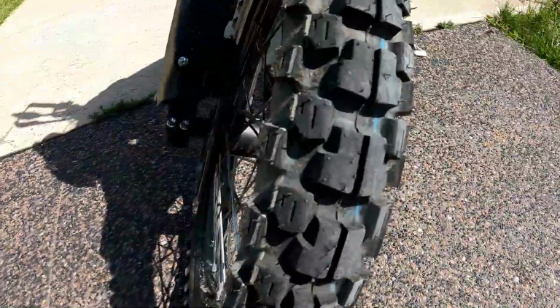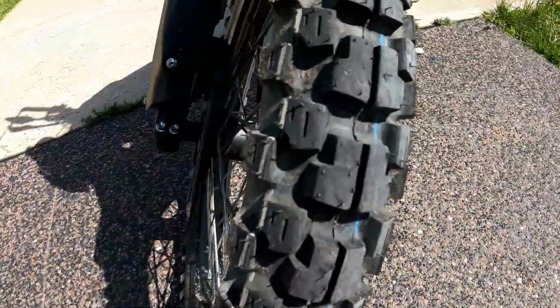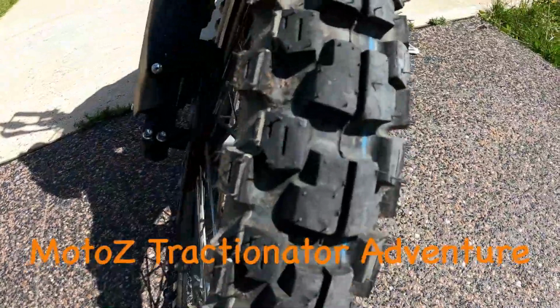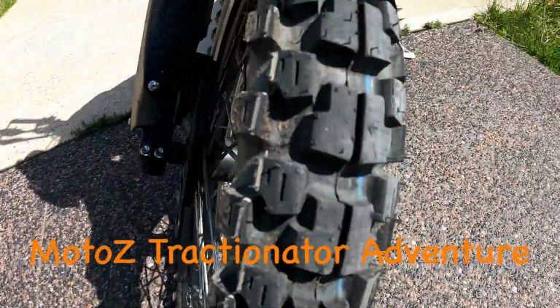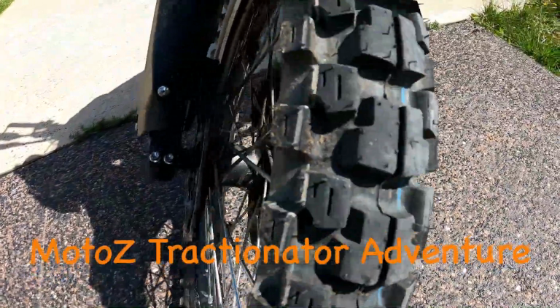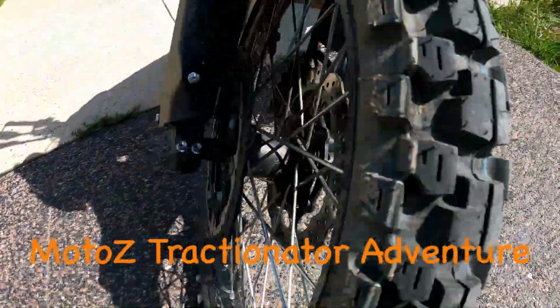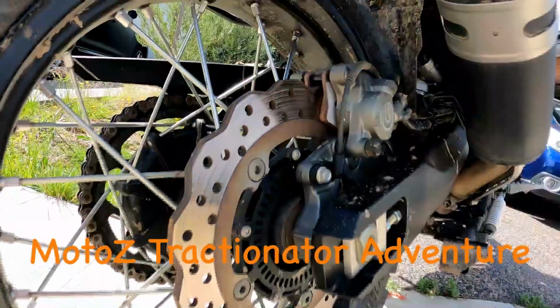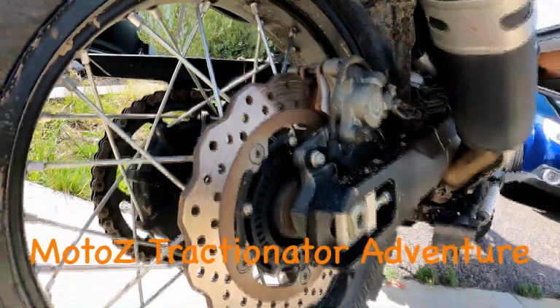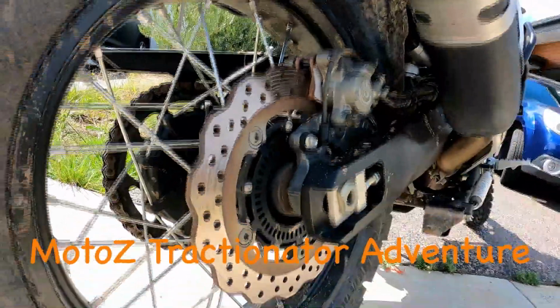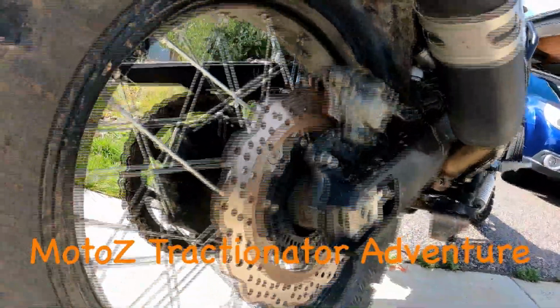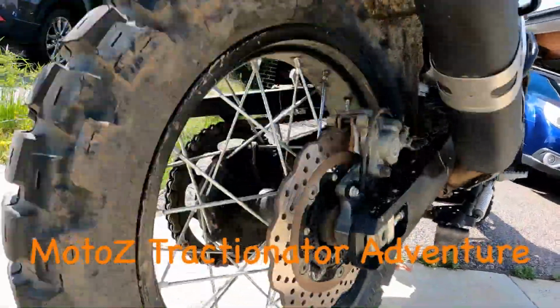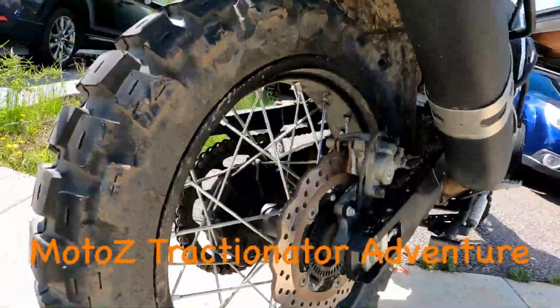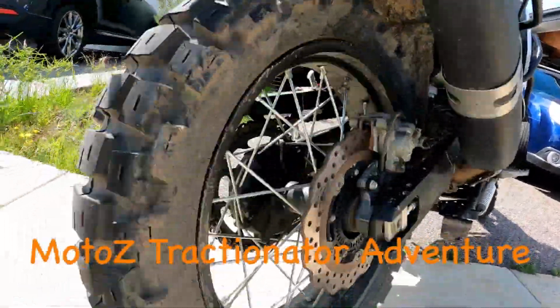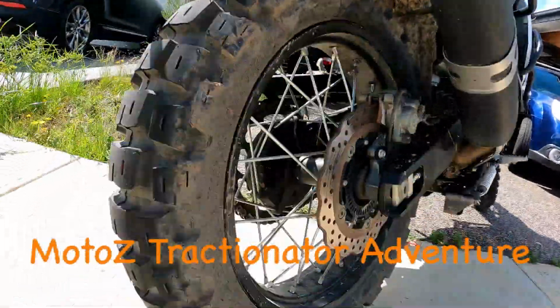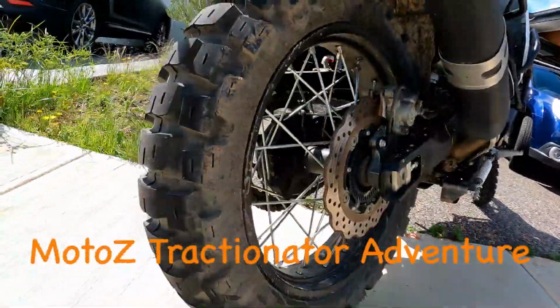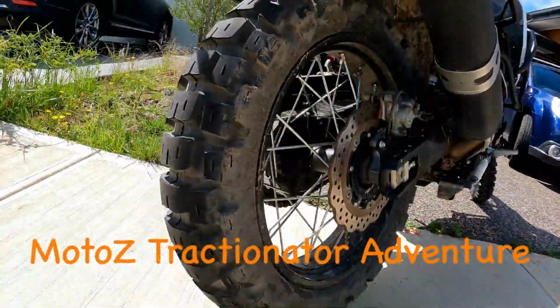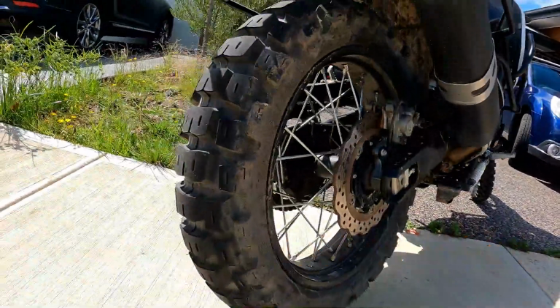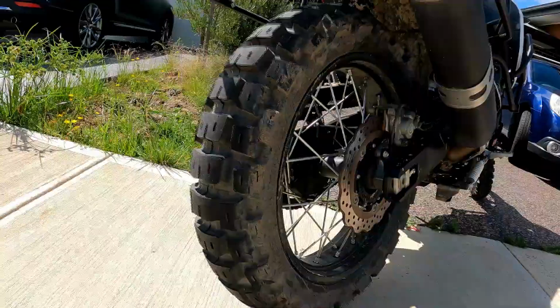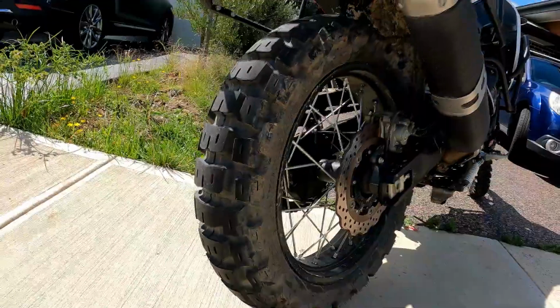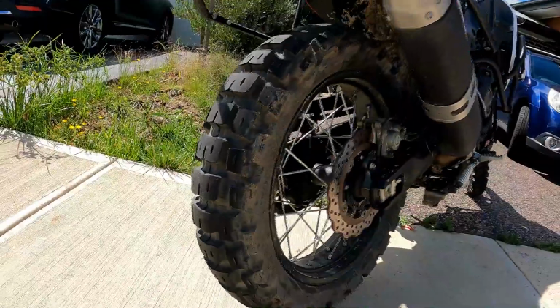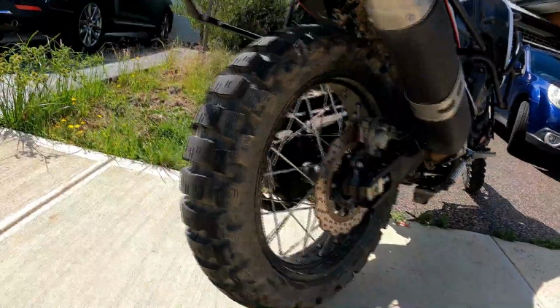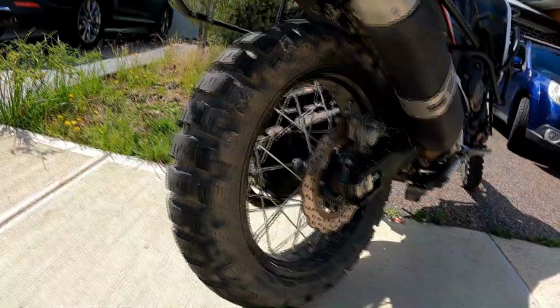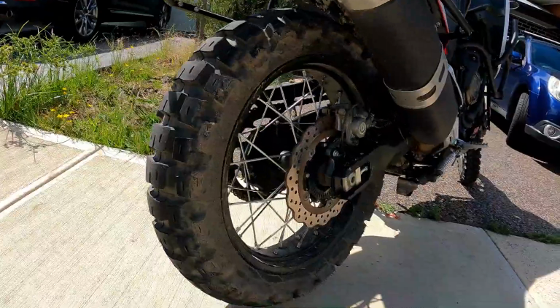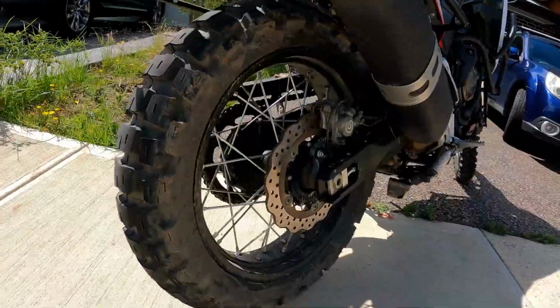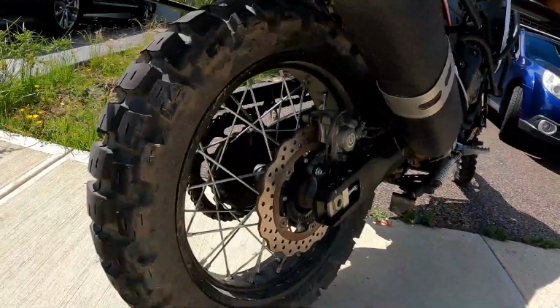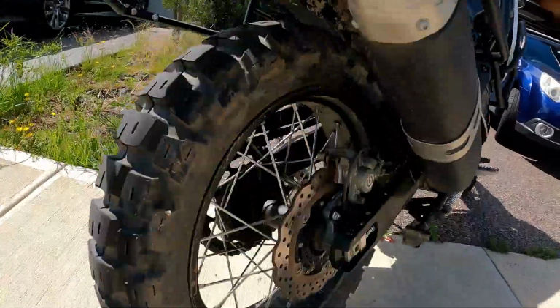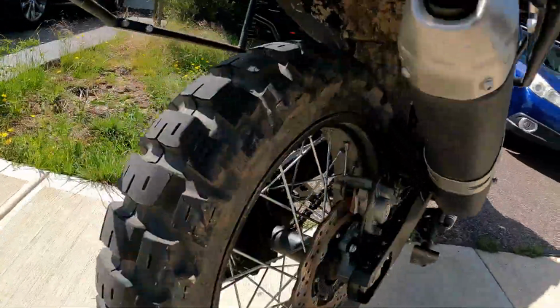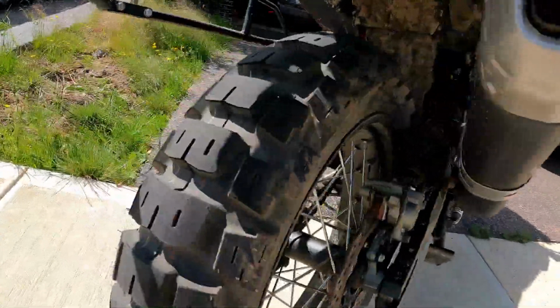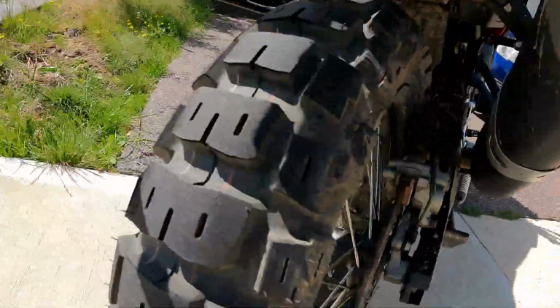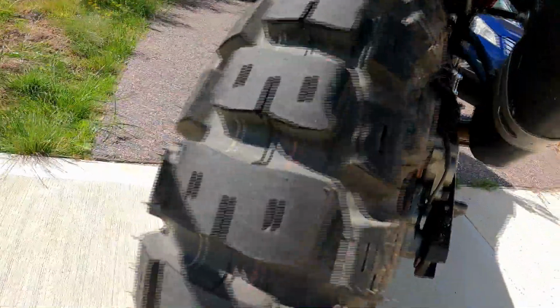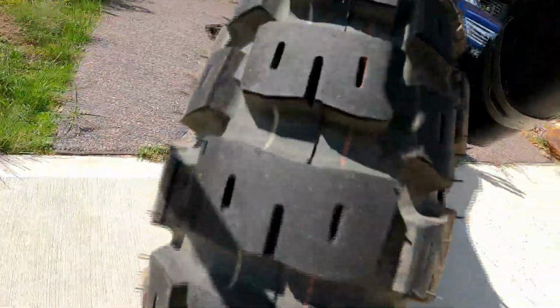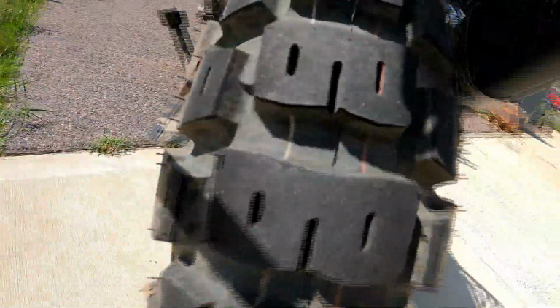Kyle Bradshaw here. This is the MOTOZ Tractionator — just to get that right: M-O-T-O-Z, O-Z for Oz, Australia. MOTOZ.